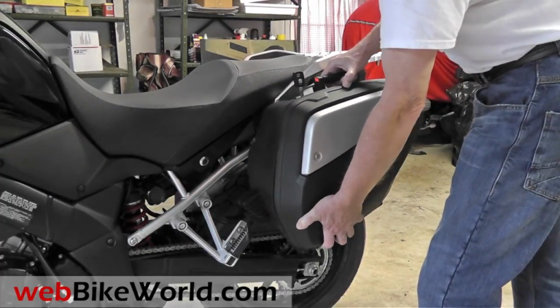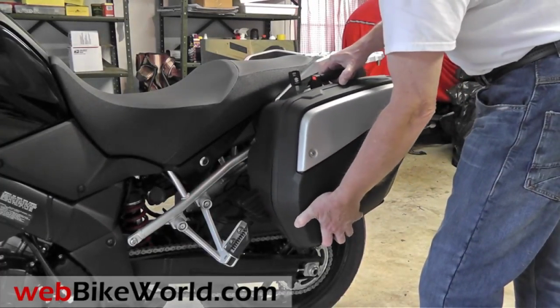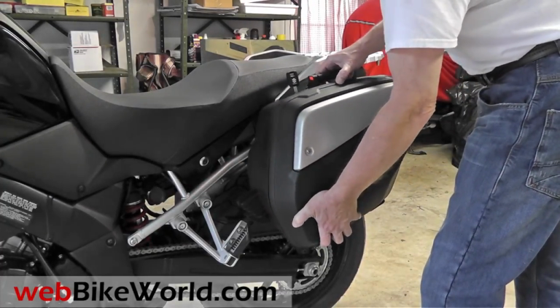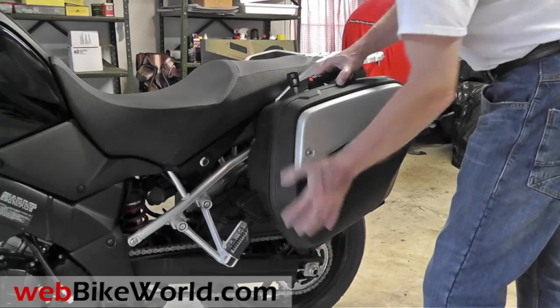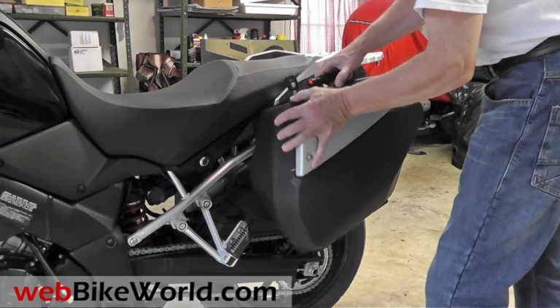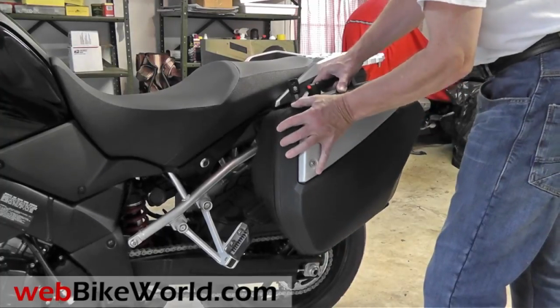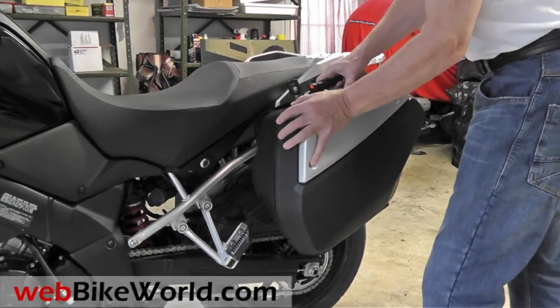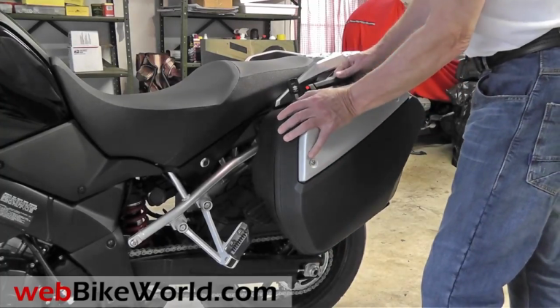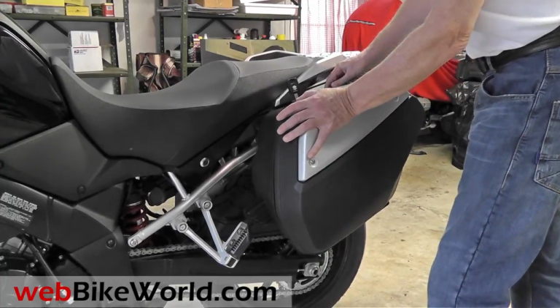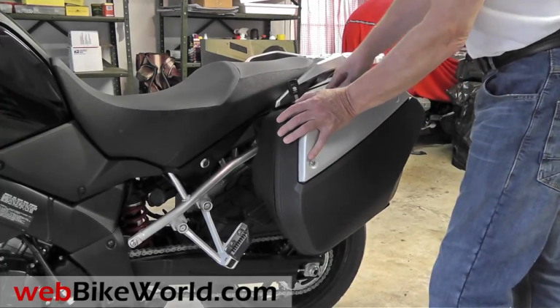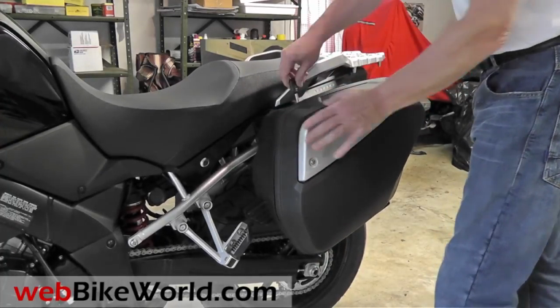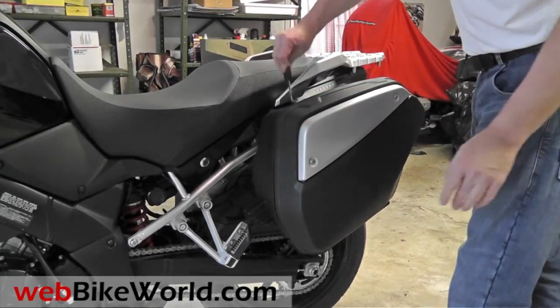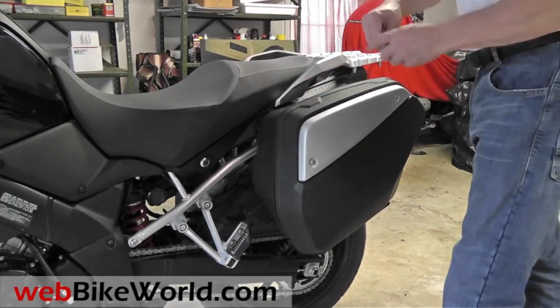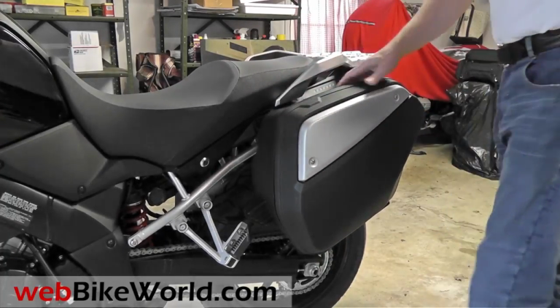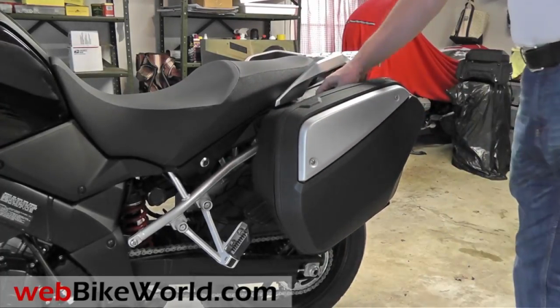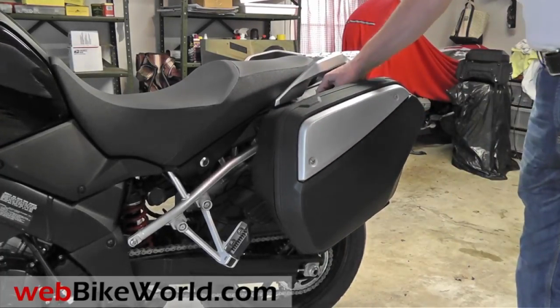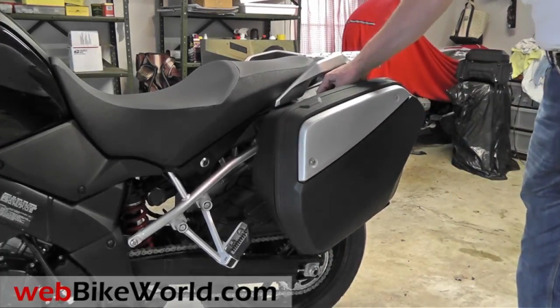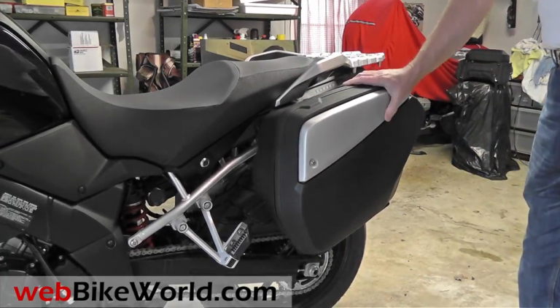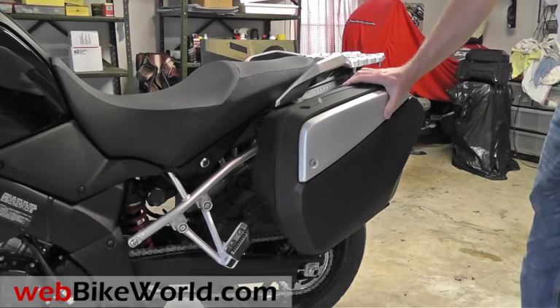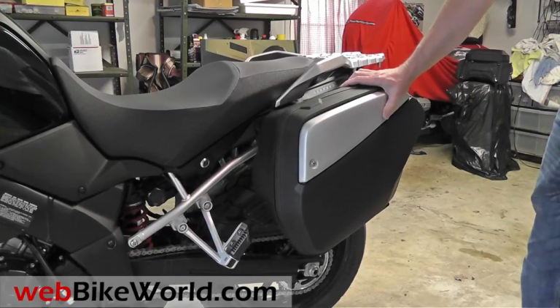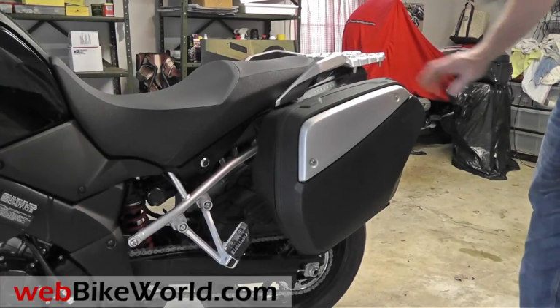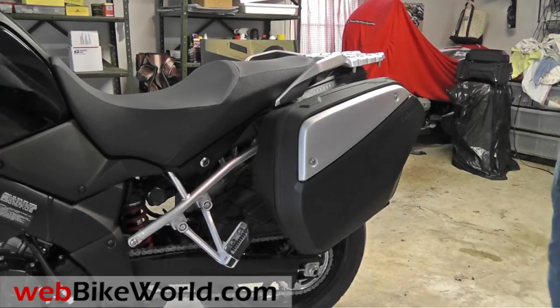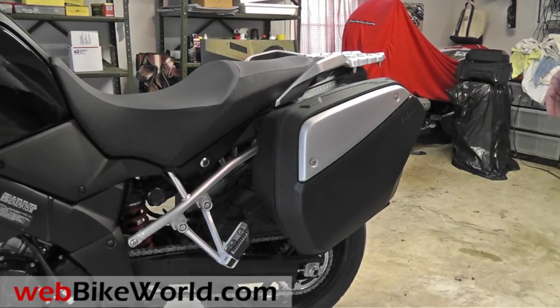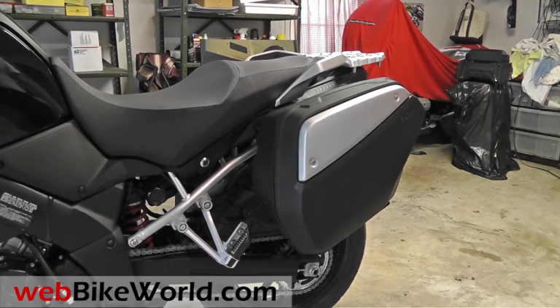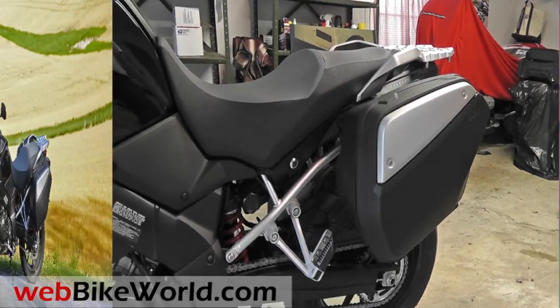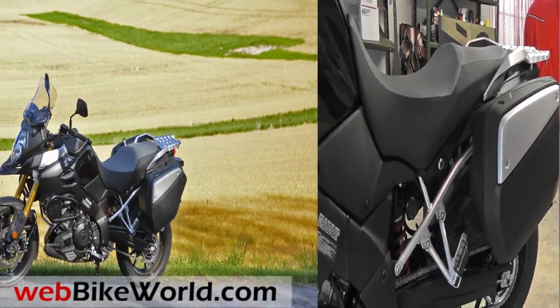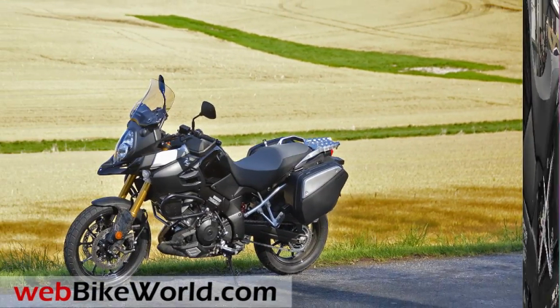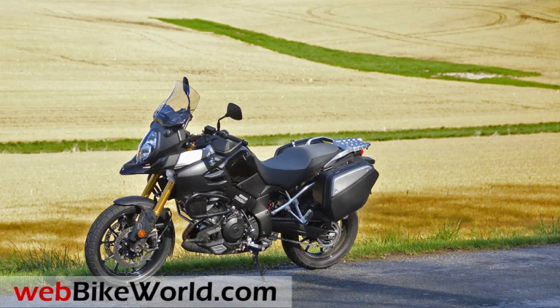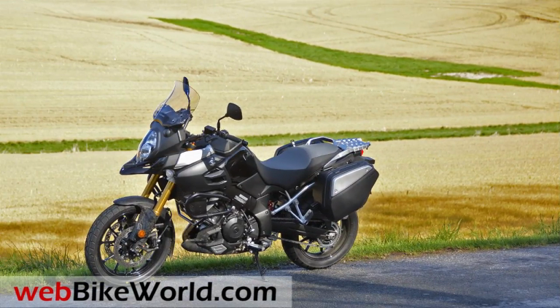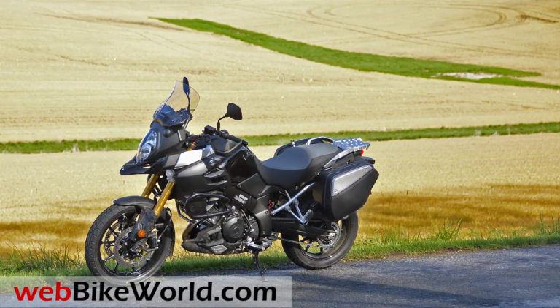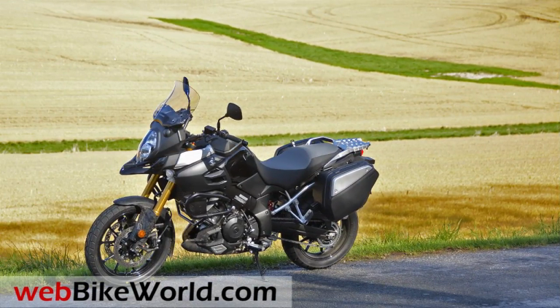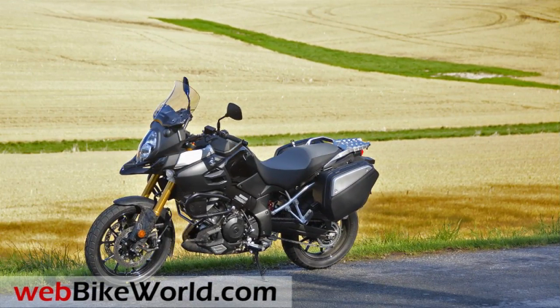So that's a quick look at just a couple of the features of the Suzuki V-Strom 1000 ABS Adventure. For more photos and all the details, please read the initial impressions report on WebBikeWorld.com, and check the link in the description below. See you next time.